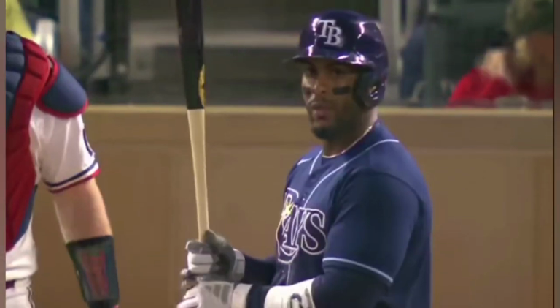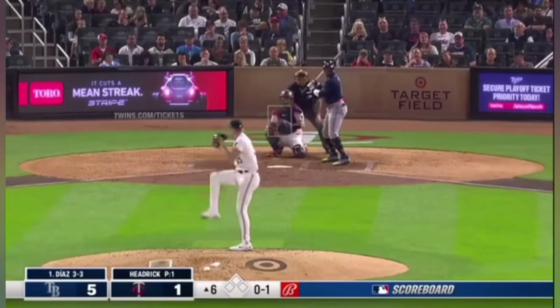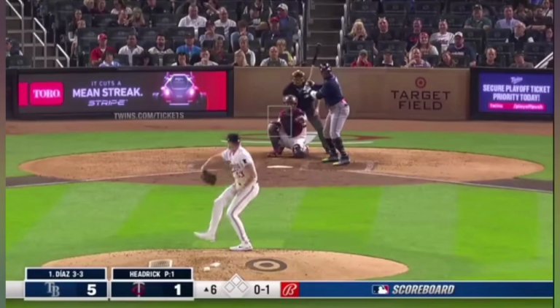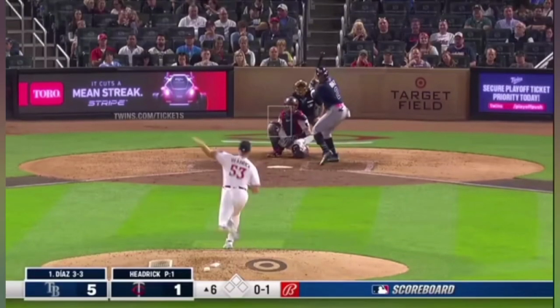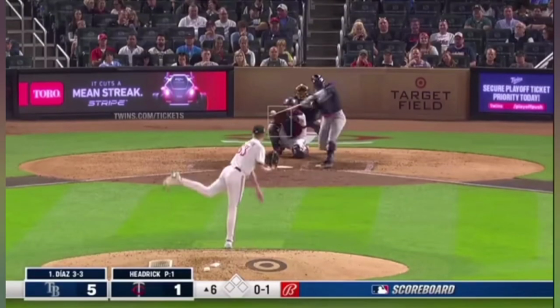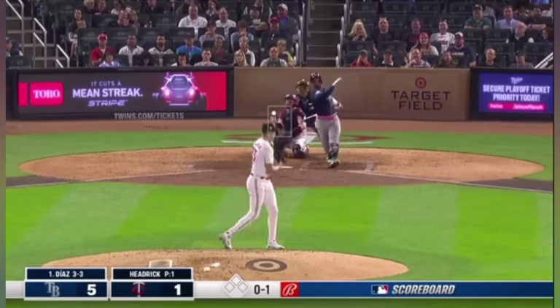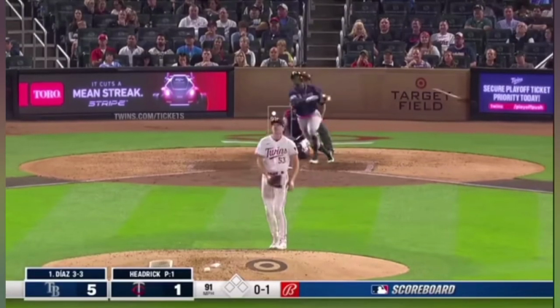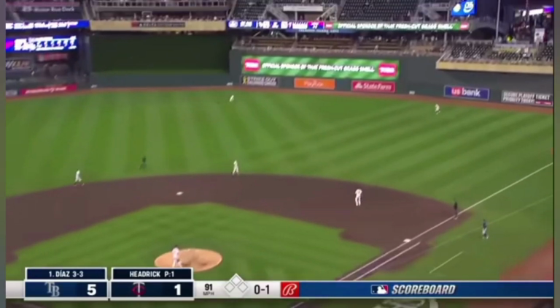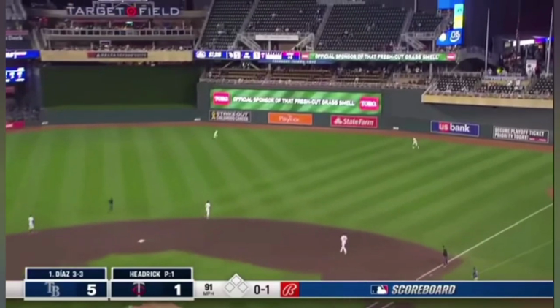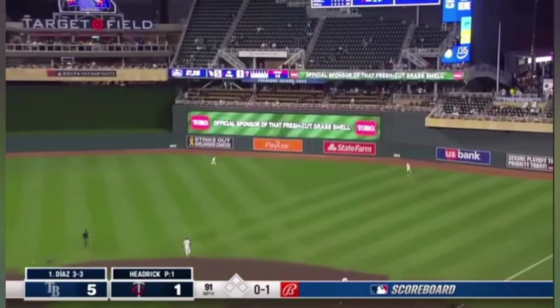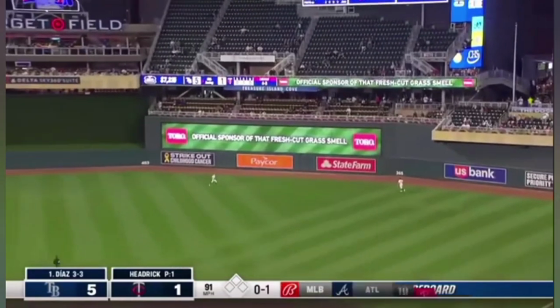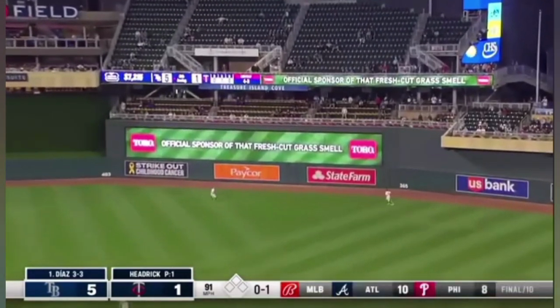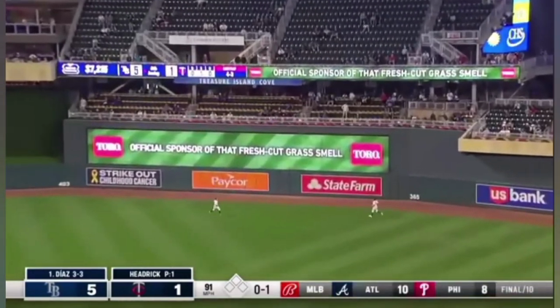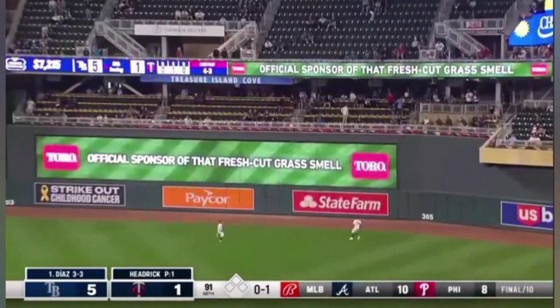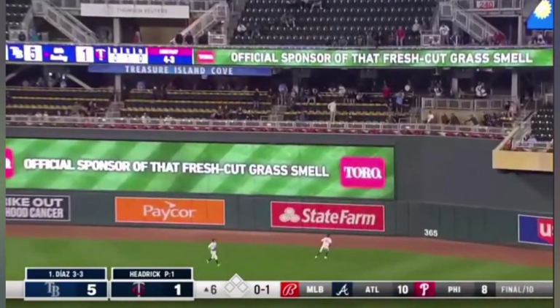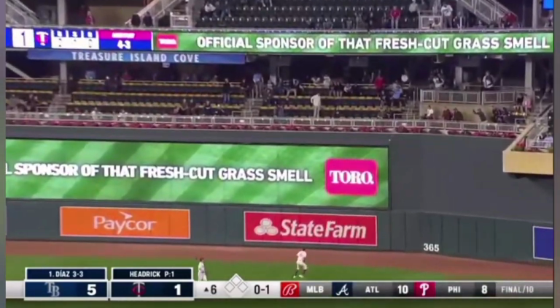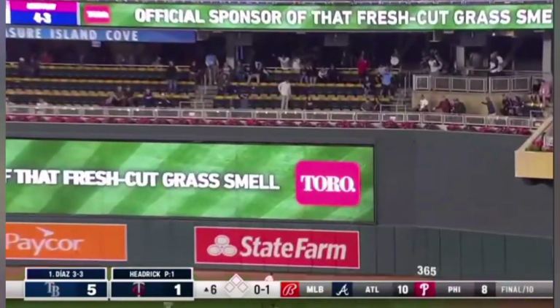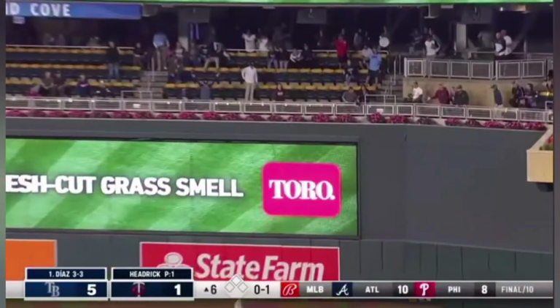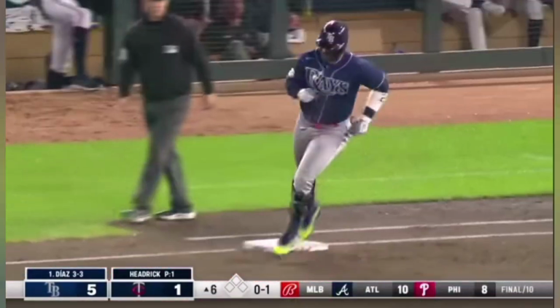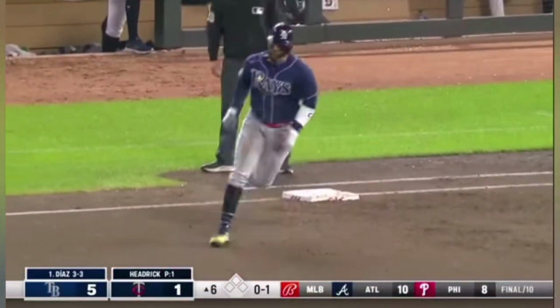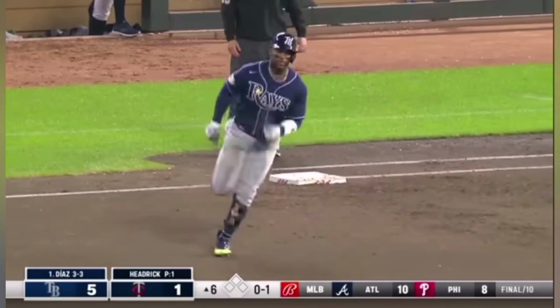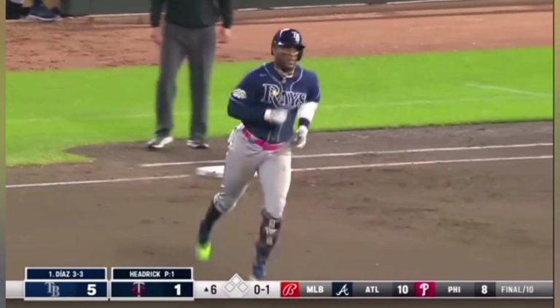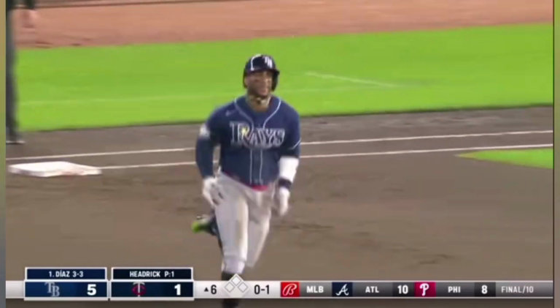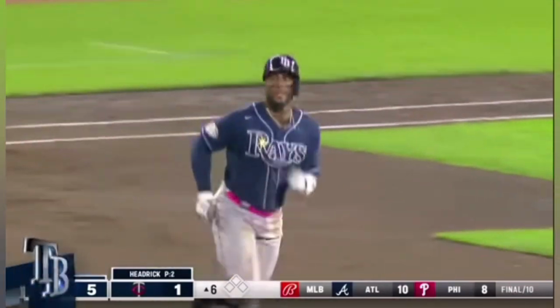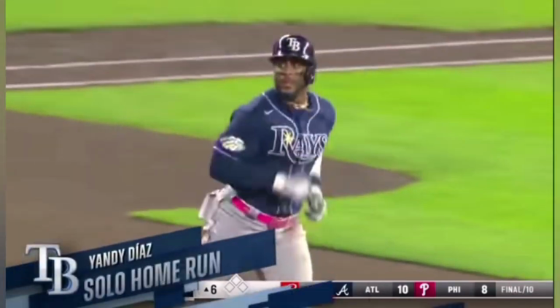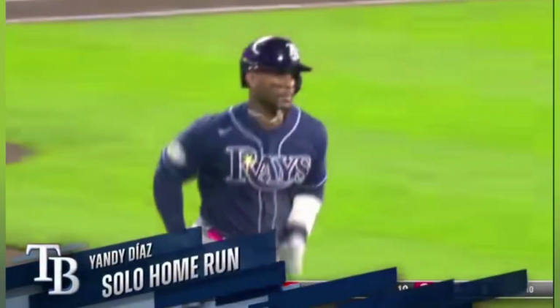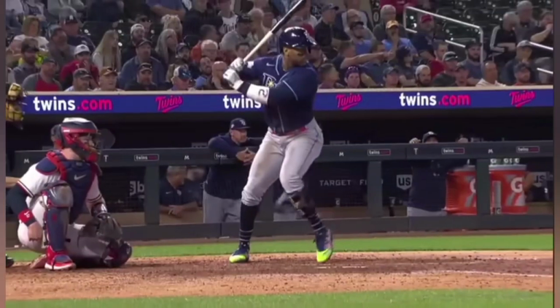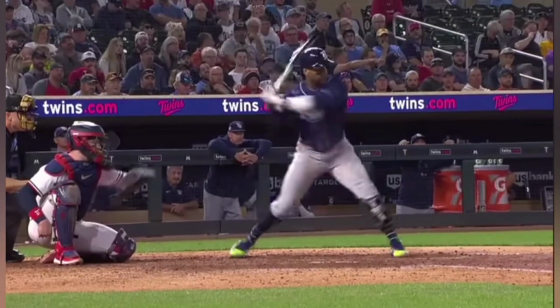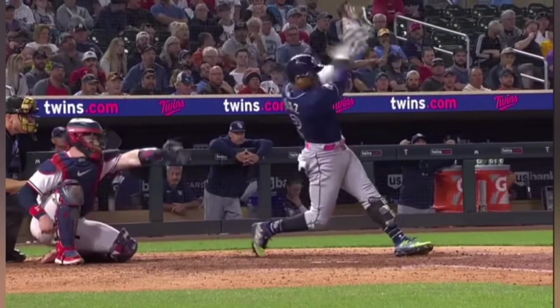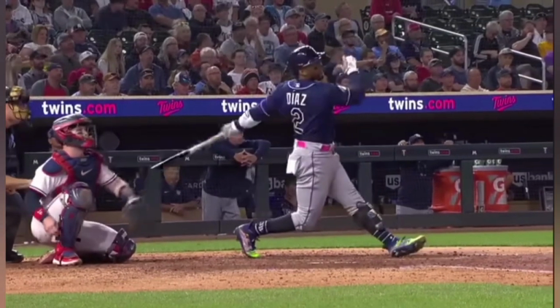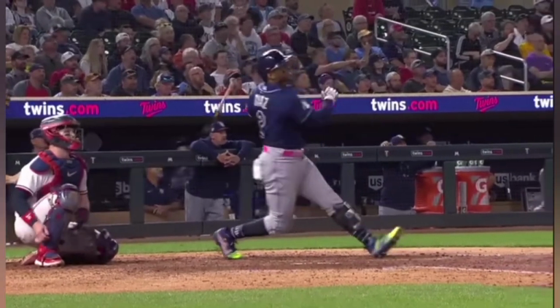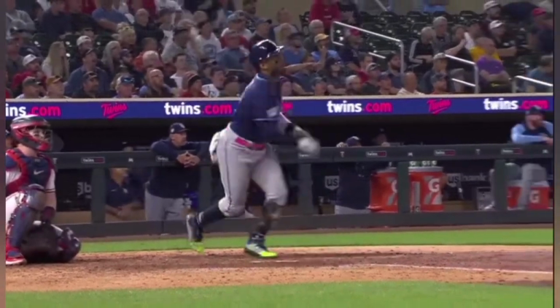Why you put him in the leadoff spot. Swing and a ball driven in the air to deep right field. Kepler back toward the wall, looking up. That's an opposite field homer for Yandy Diaz. He is 4 for 4.